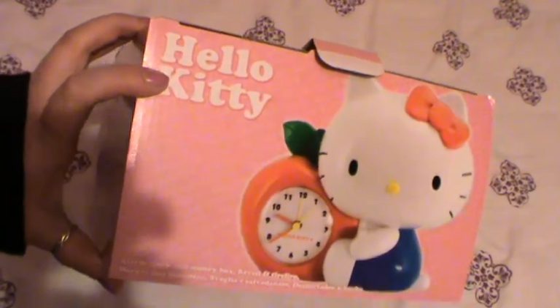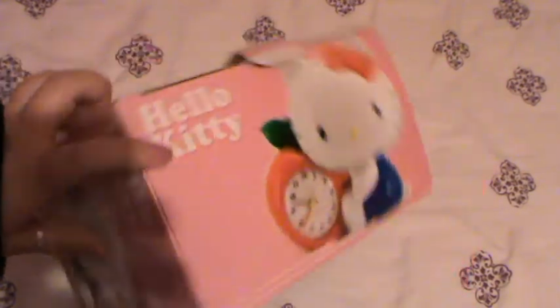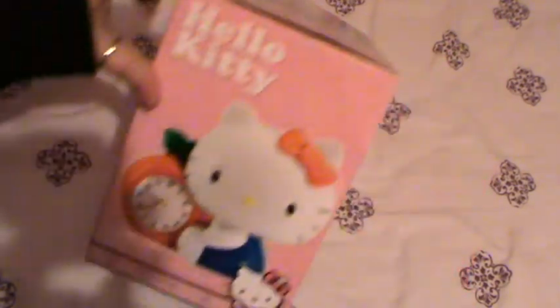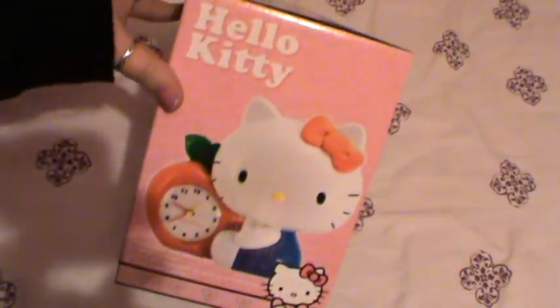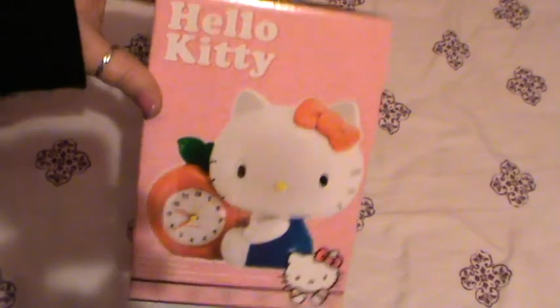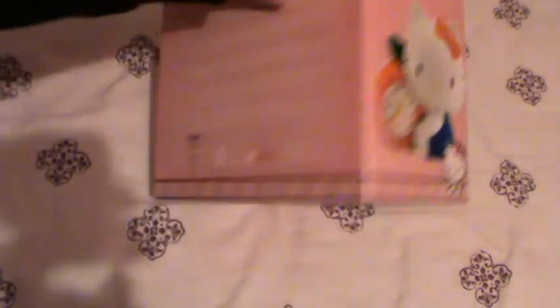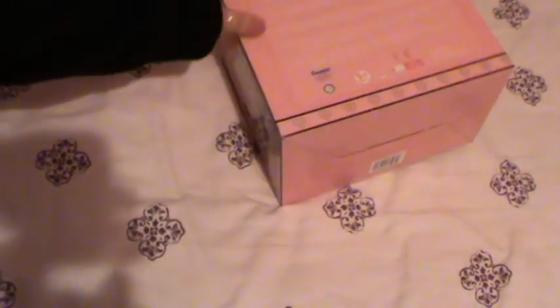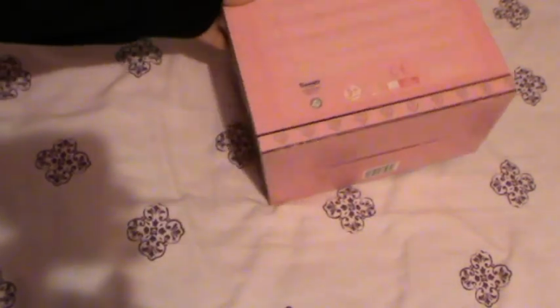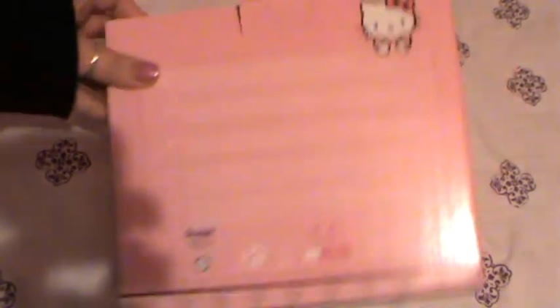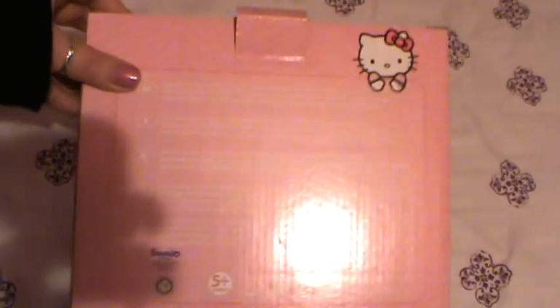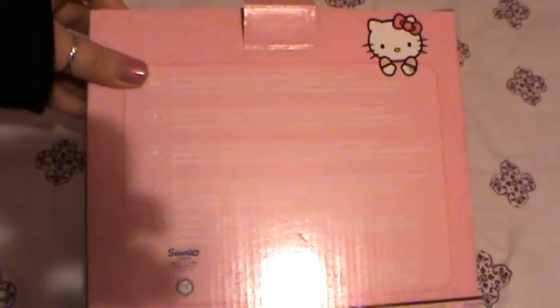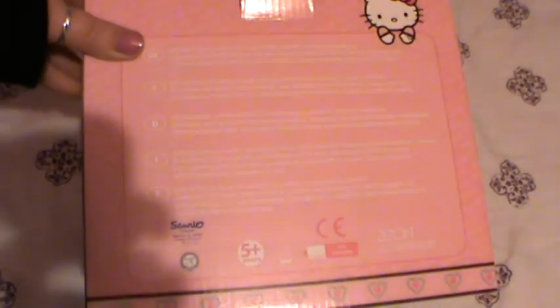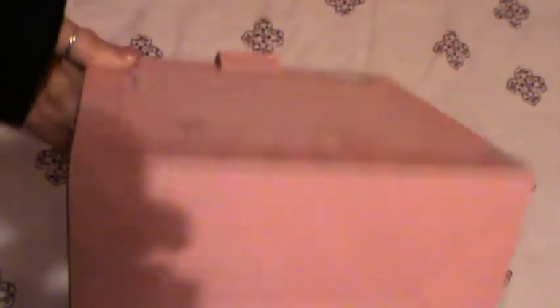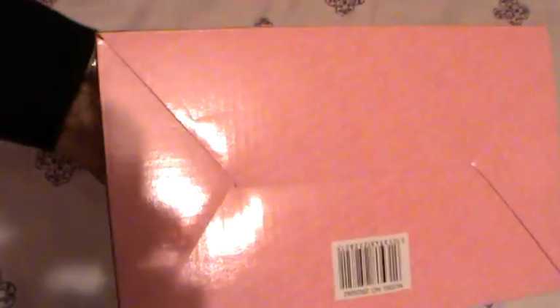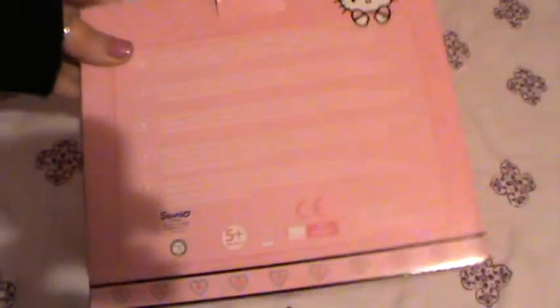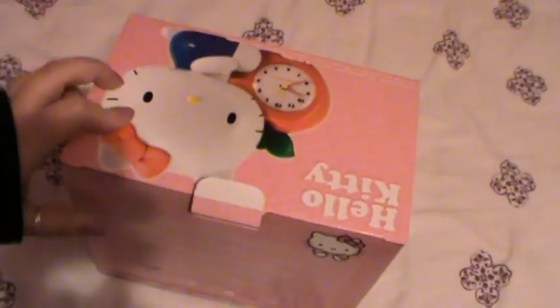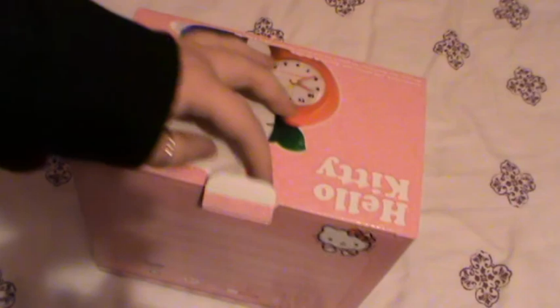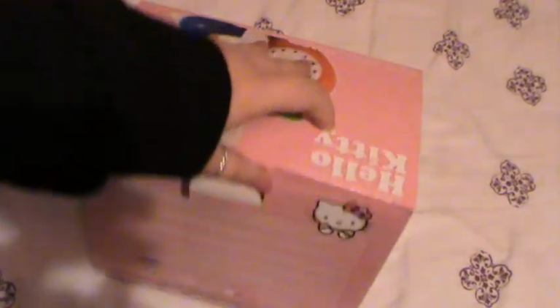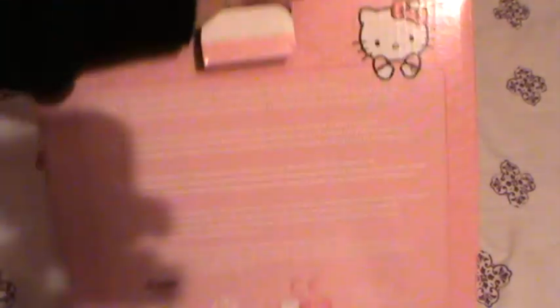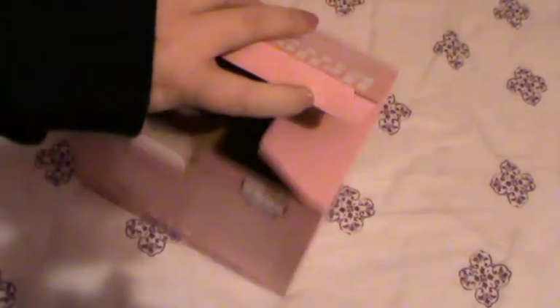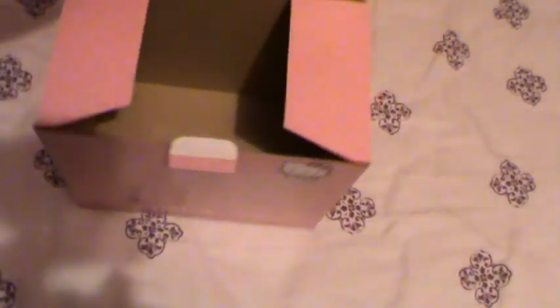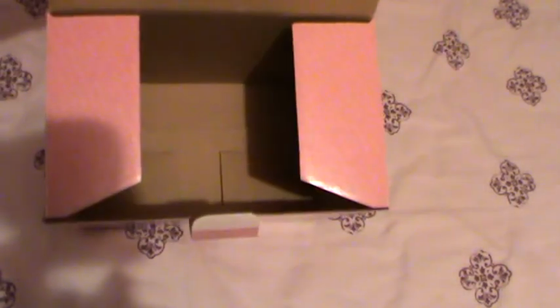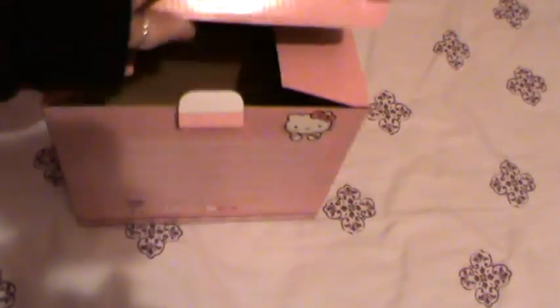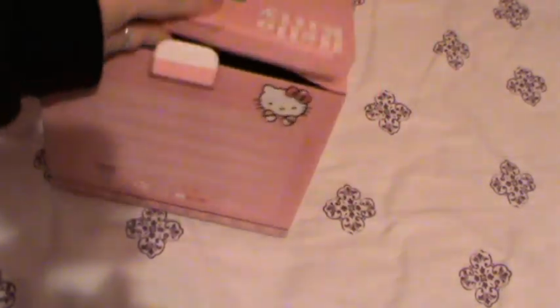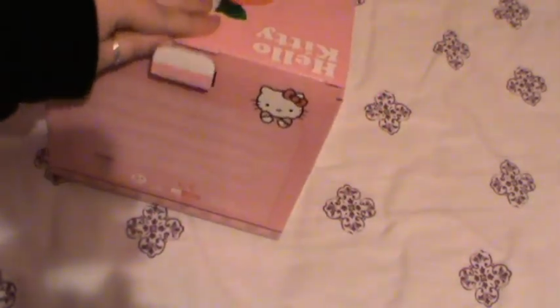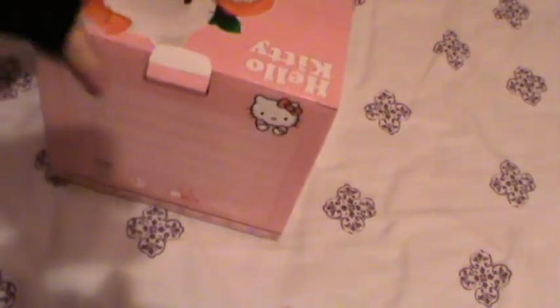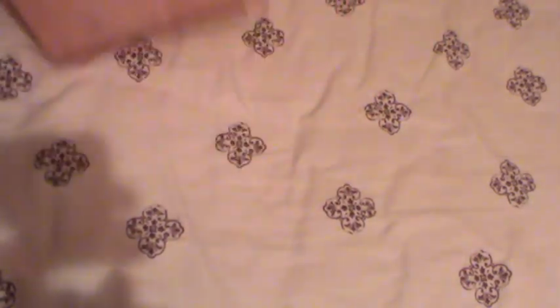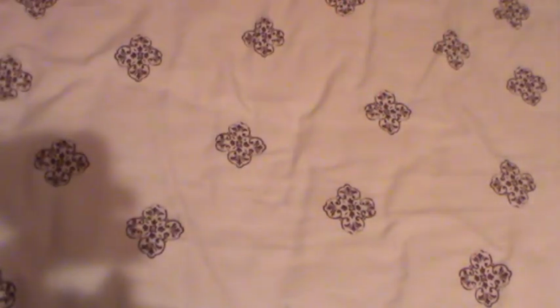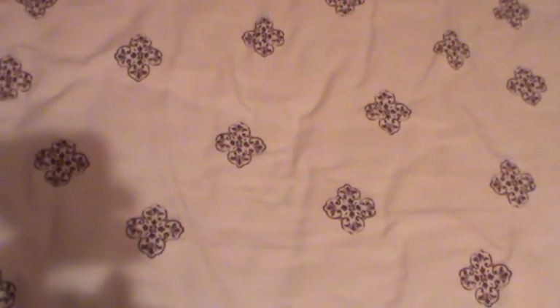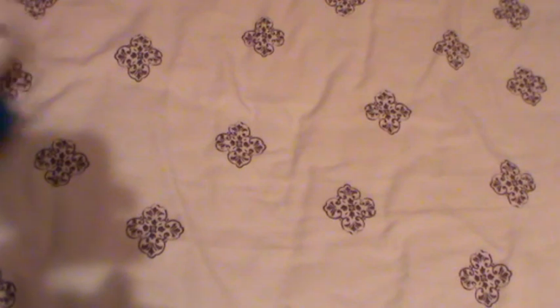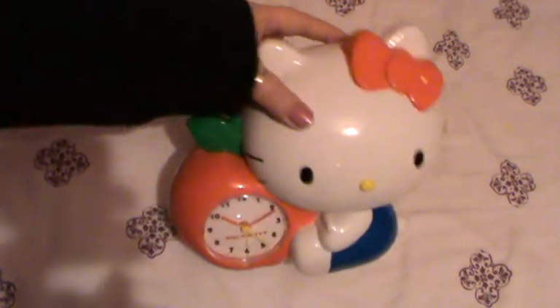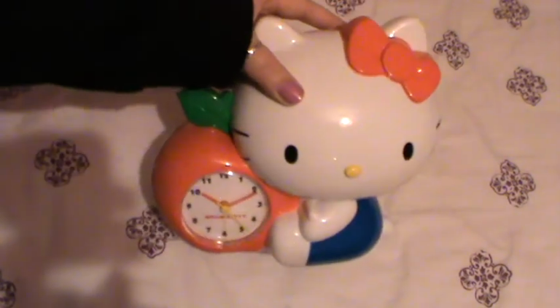There's the top, the side, and there's loads of information on the back. Then you open it up and it's inside — although it isn't because it's here. Here it is.